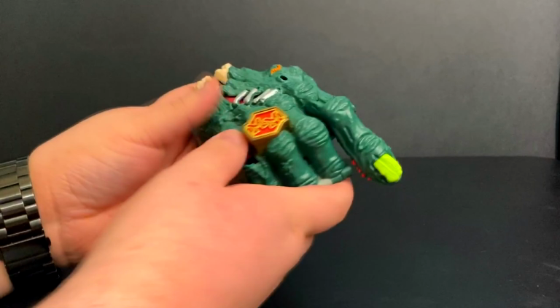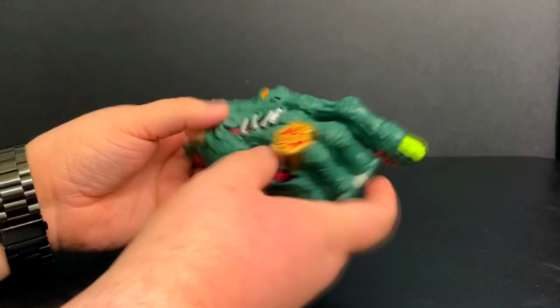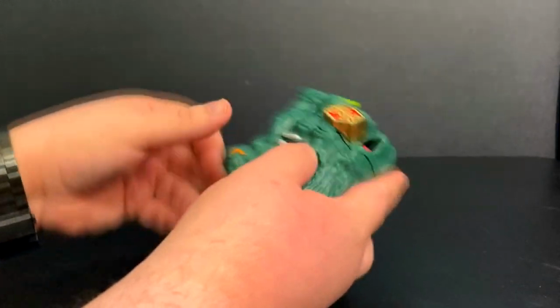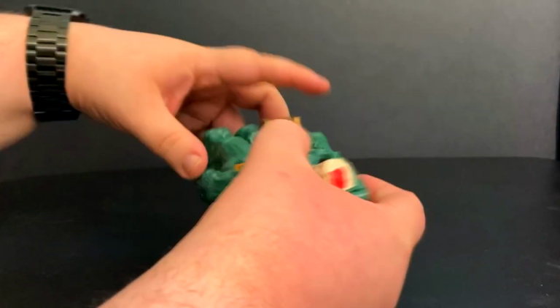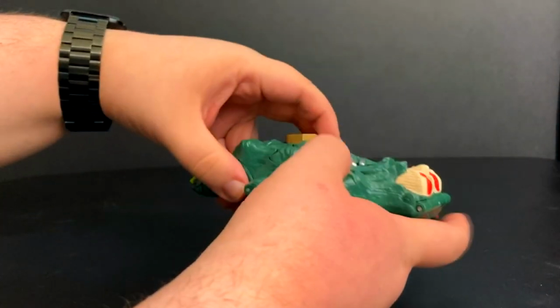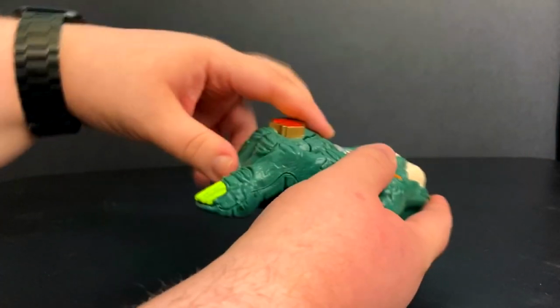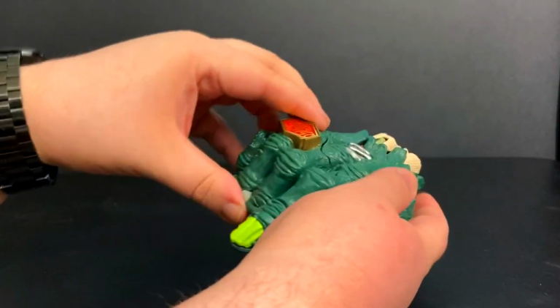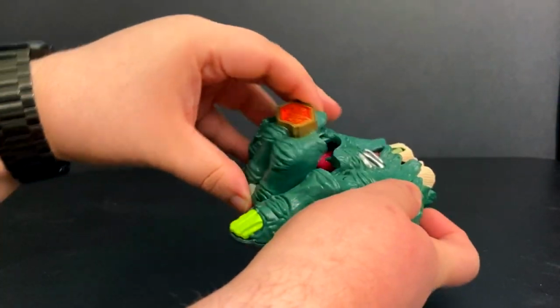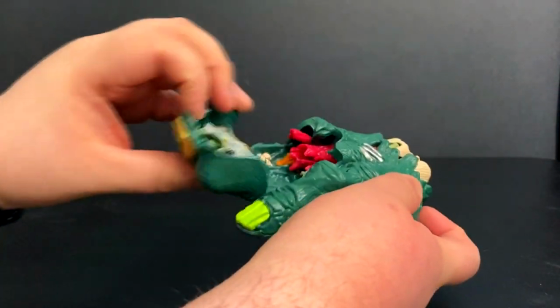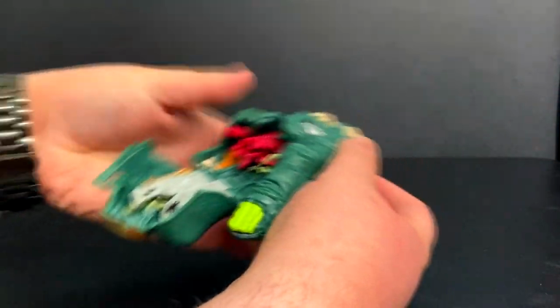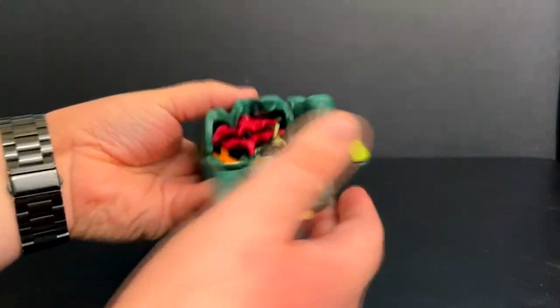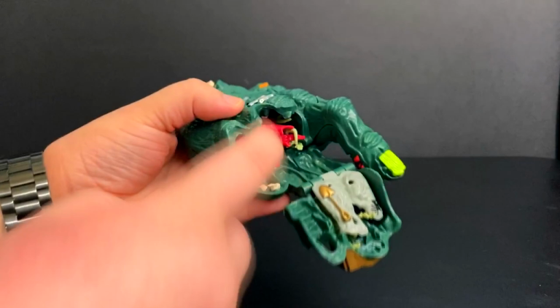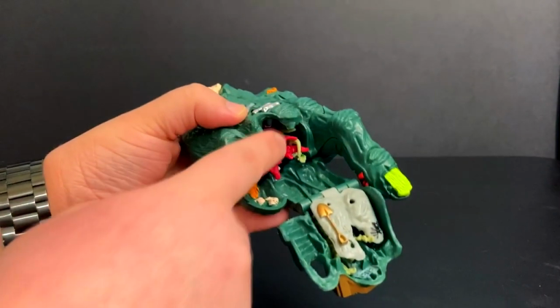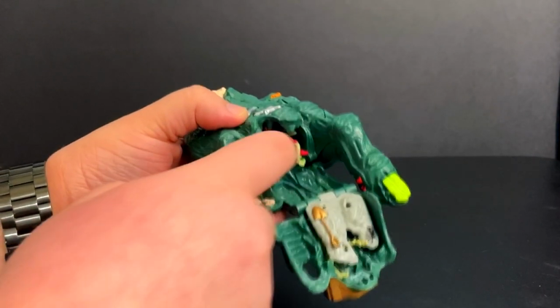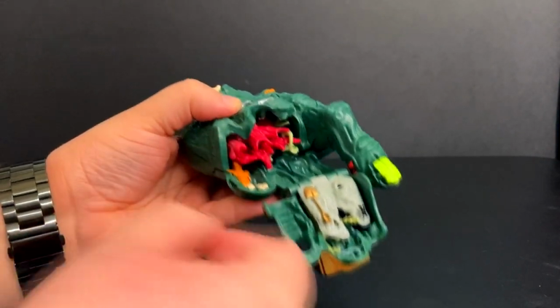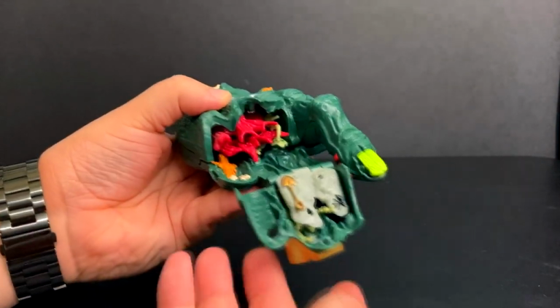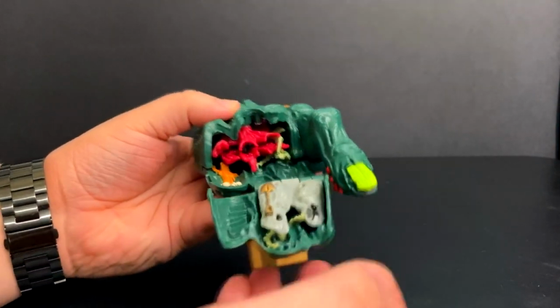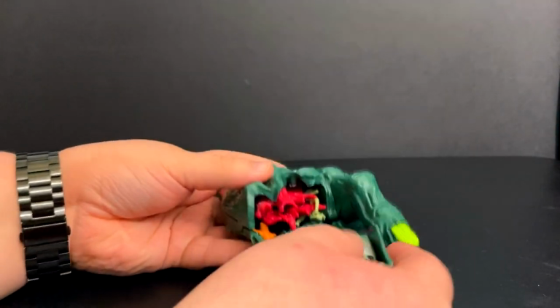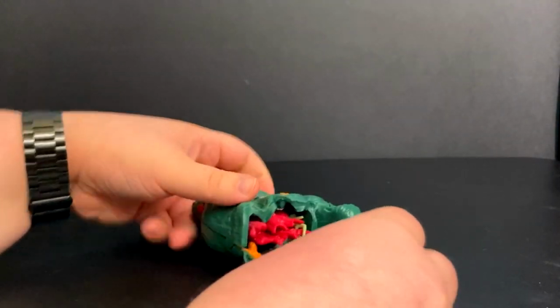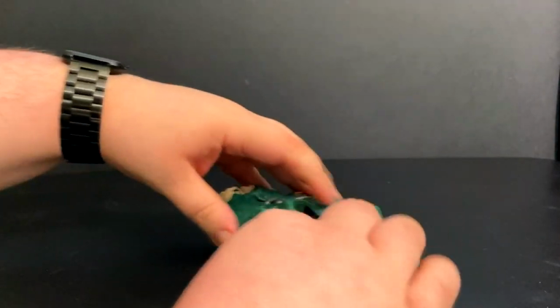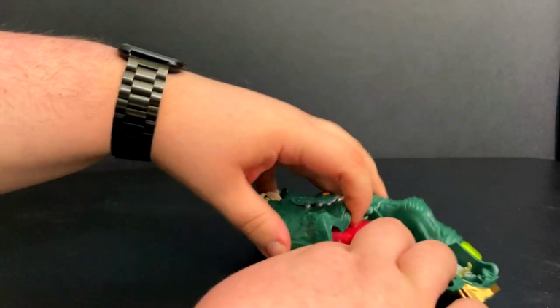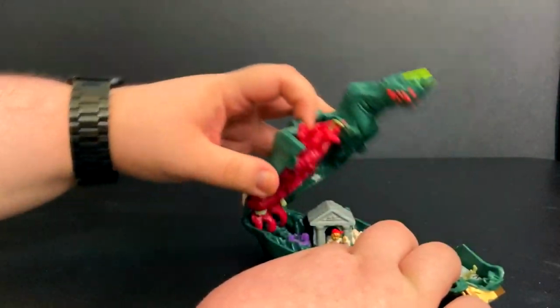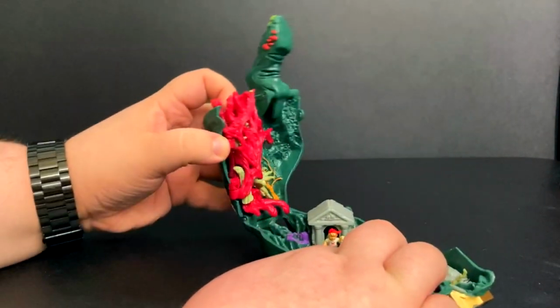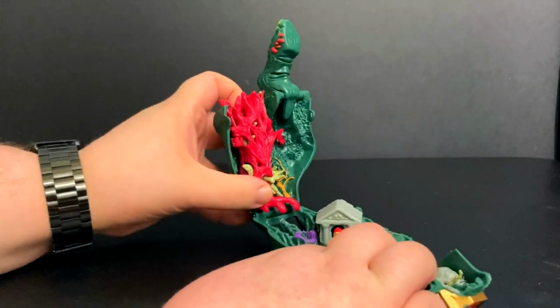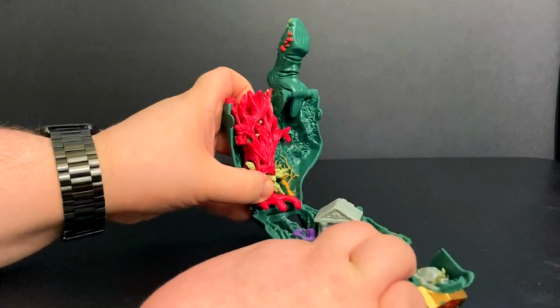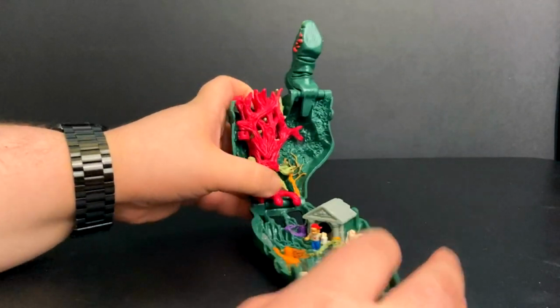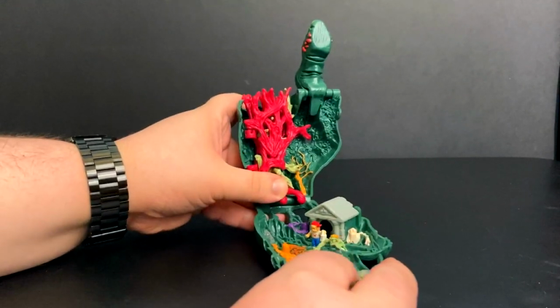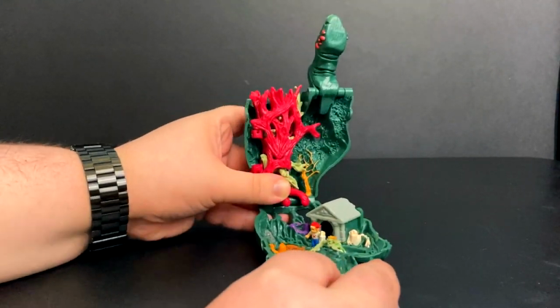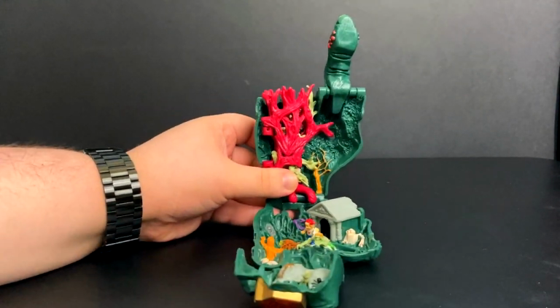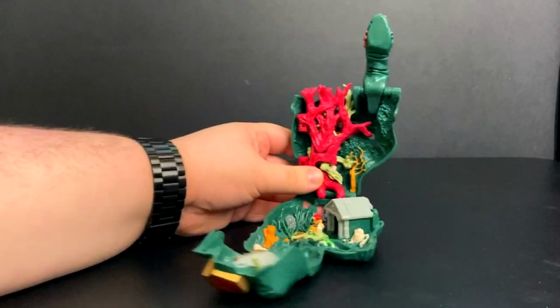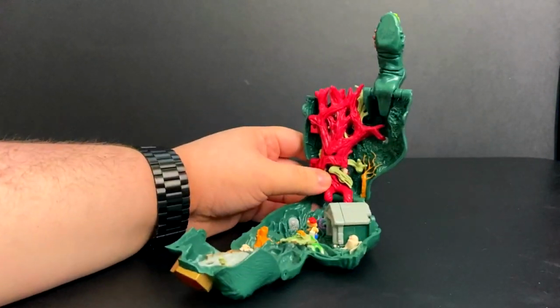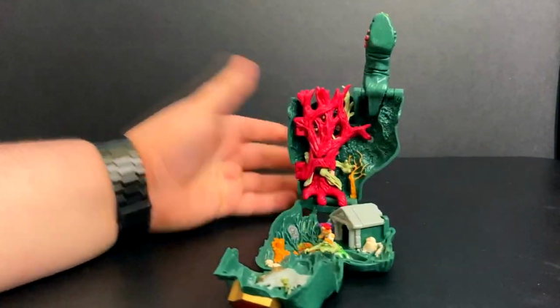To open this one up, we're going to start by taking the front — it's going to come down there. We're going to see what looks like kind of tendons, as if you've ripped it open. This whole thing opens up like this, and that is kind of the bulk of the set.